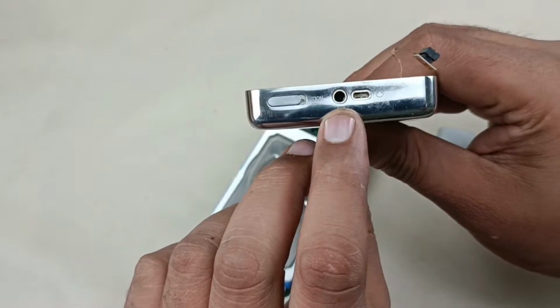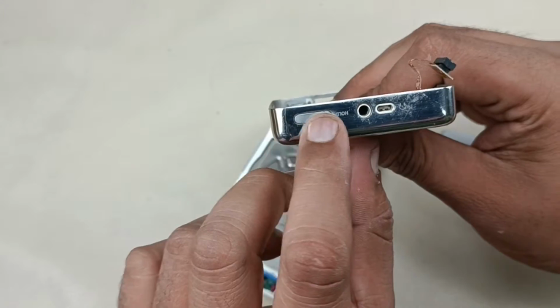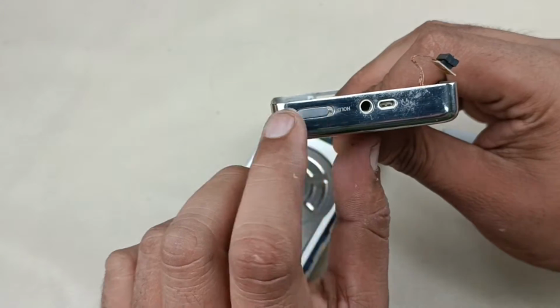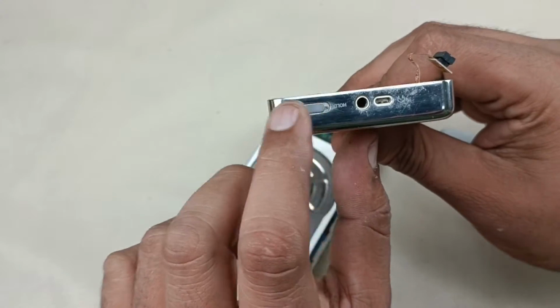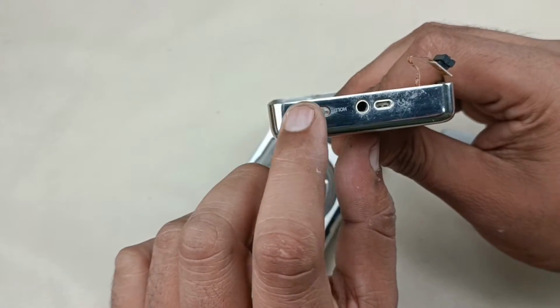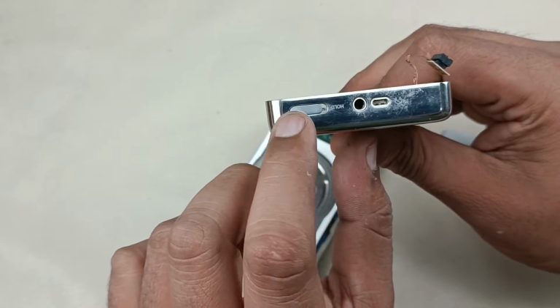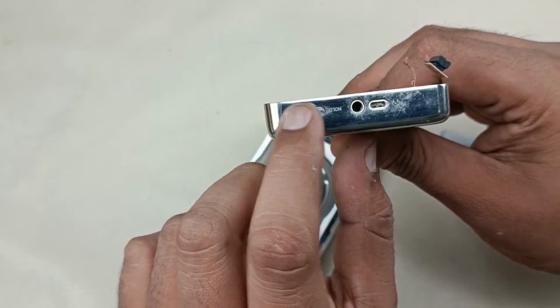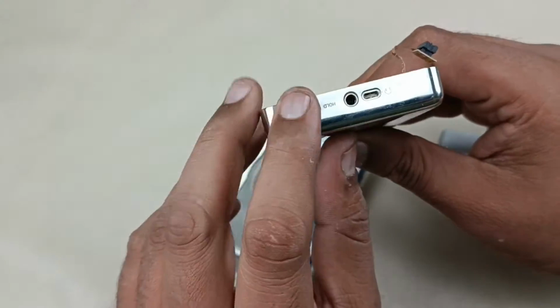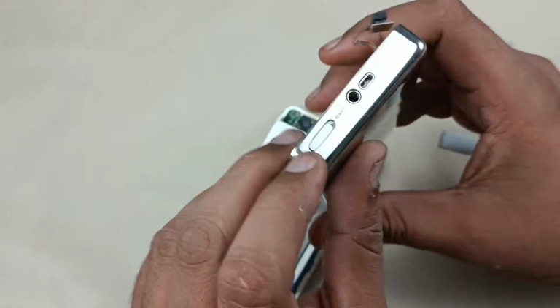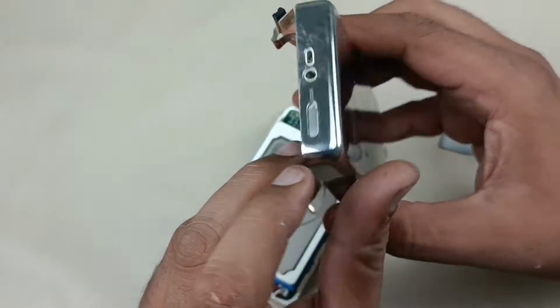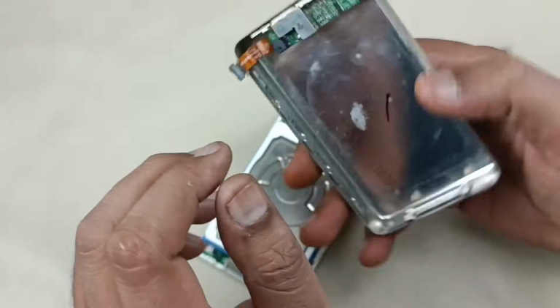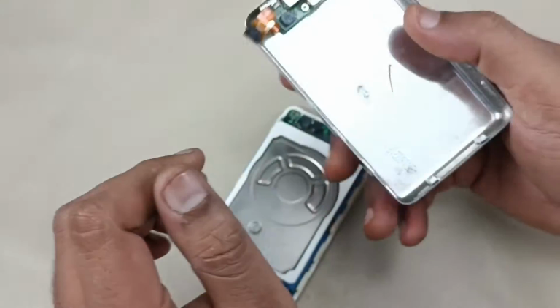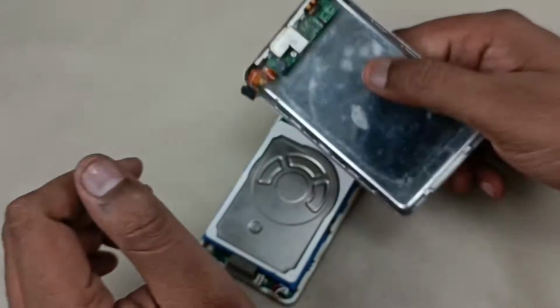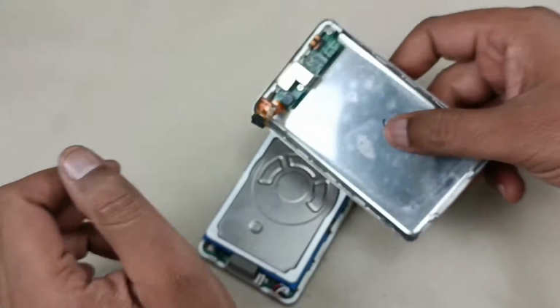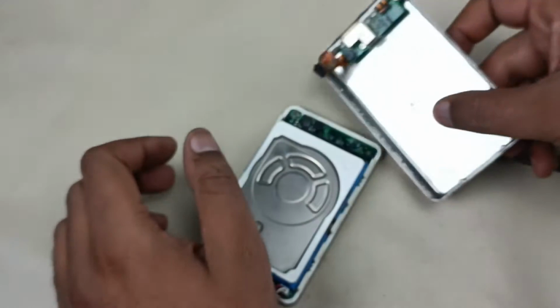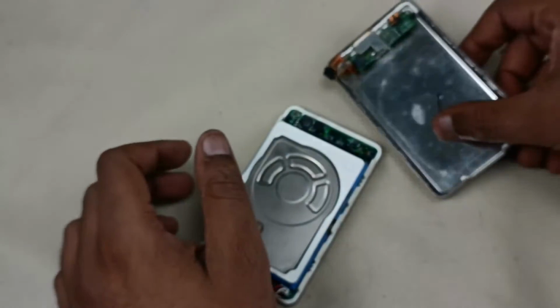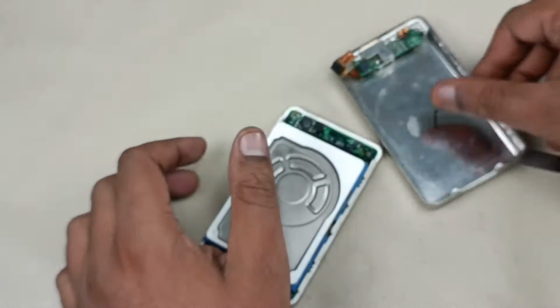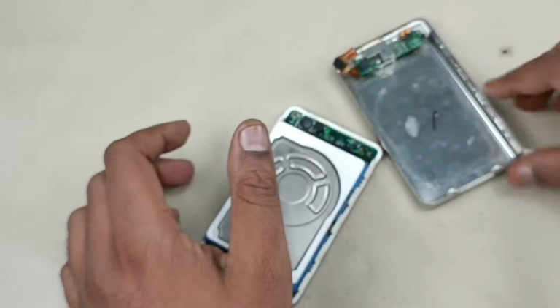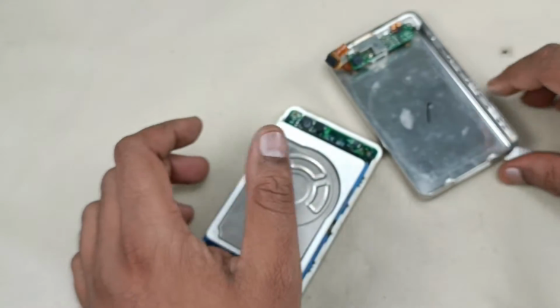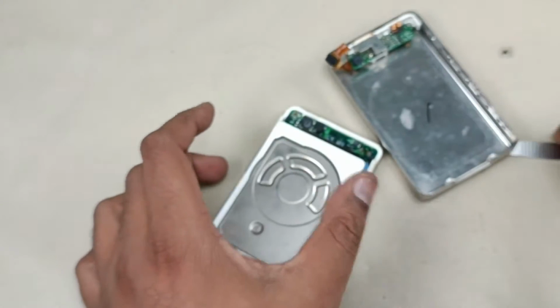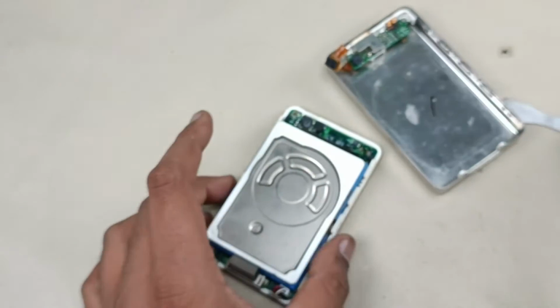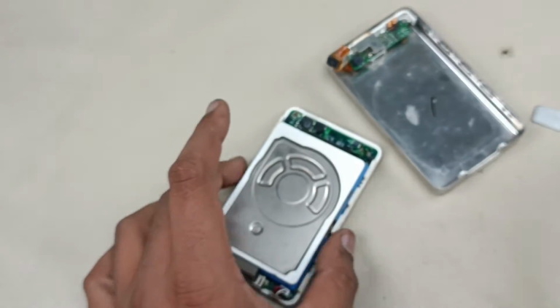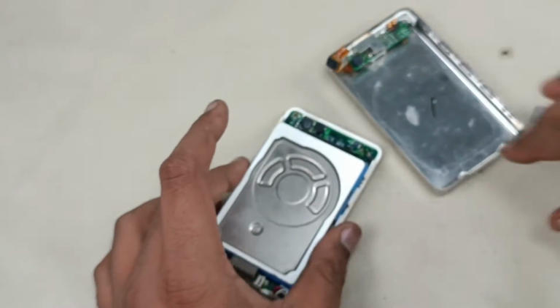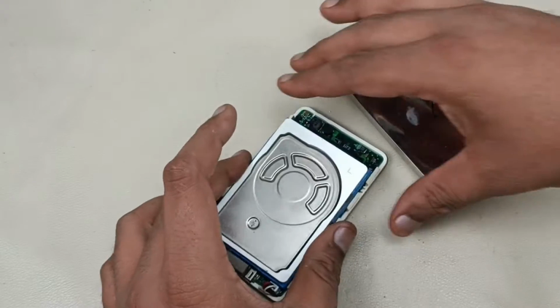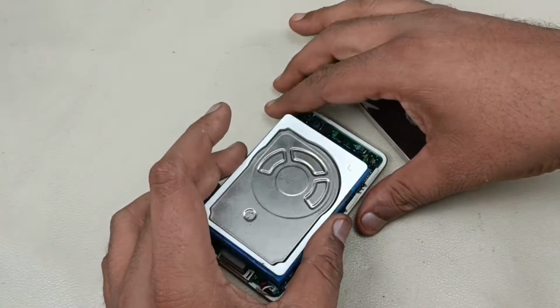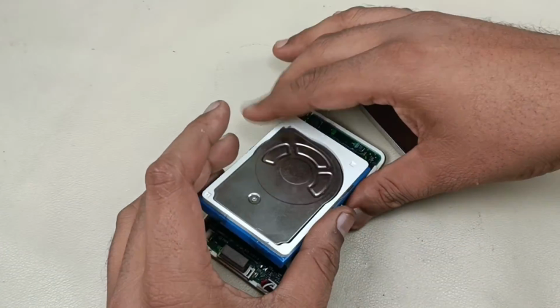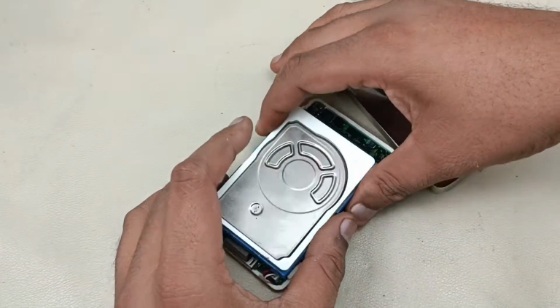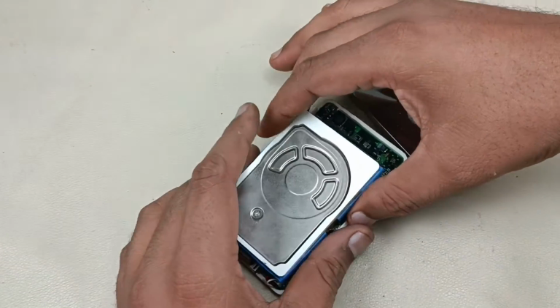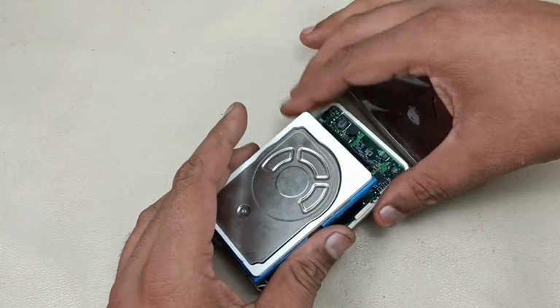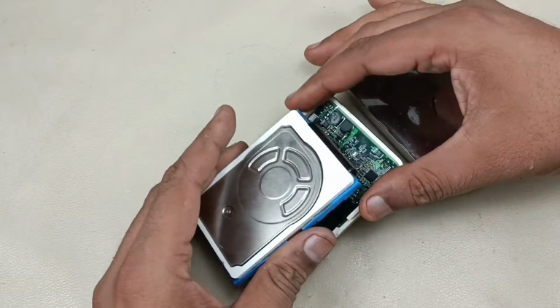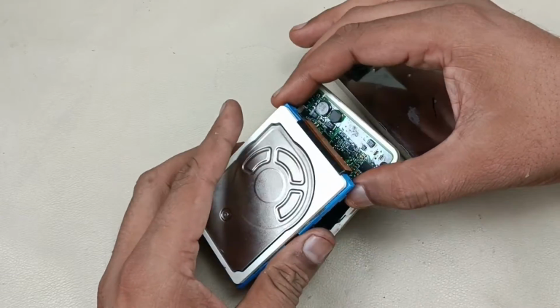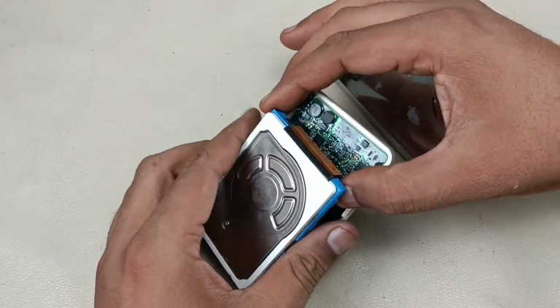Headphone out, and this is for hold button, toggle button. This is a 40 GB hard disk, let me remove this.